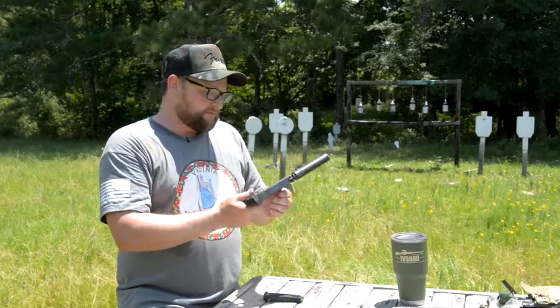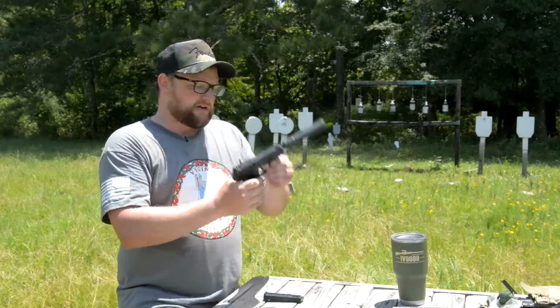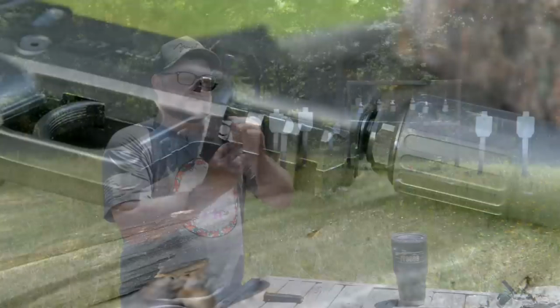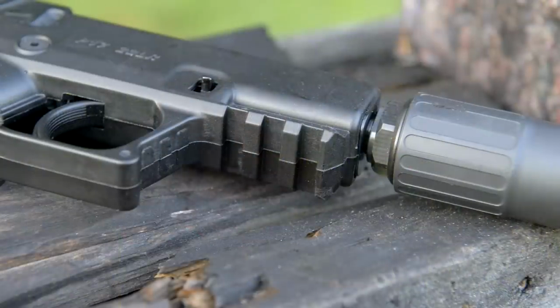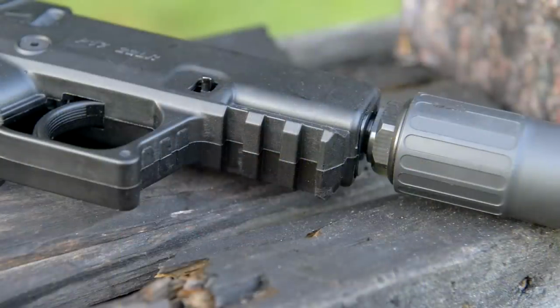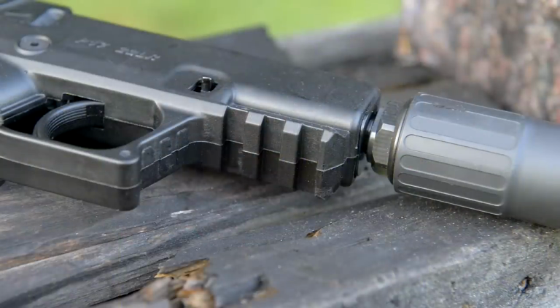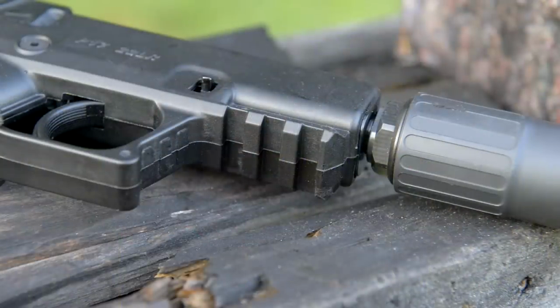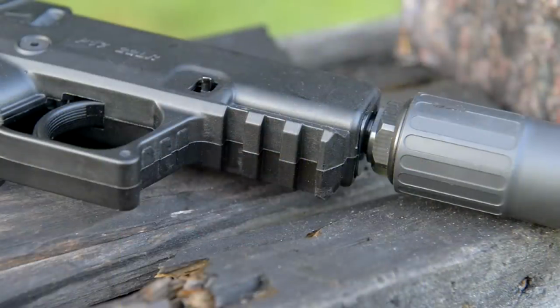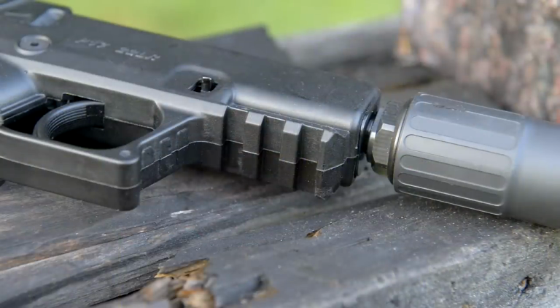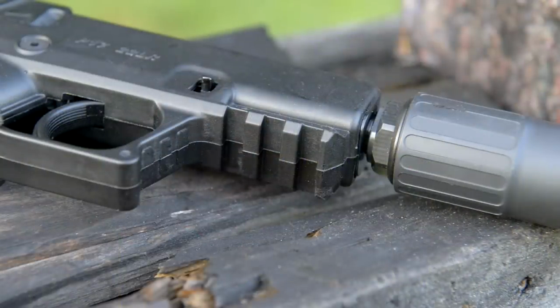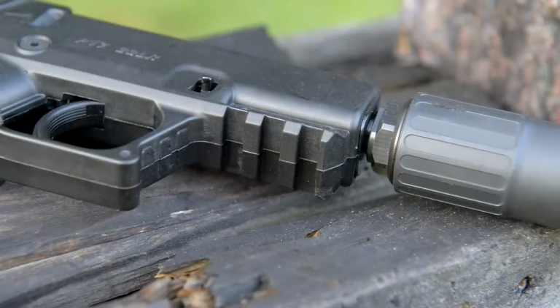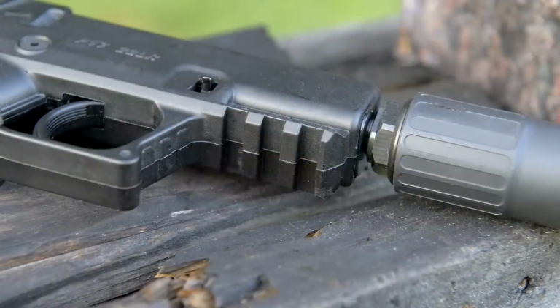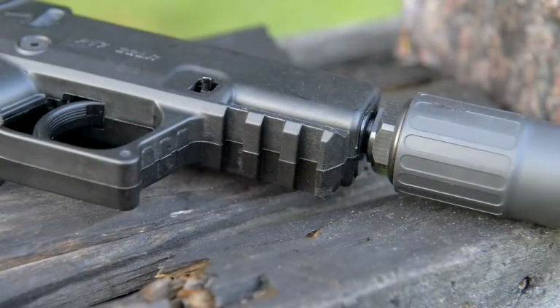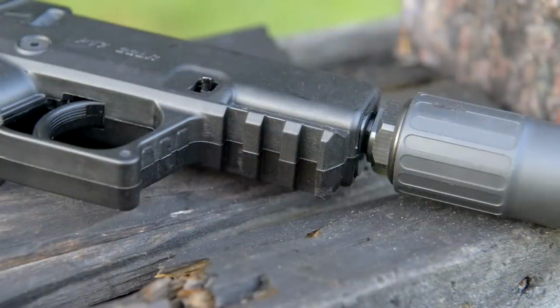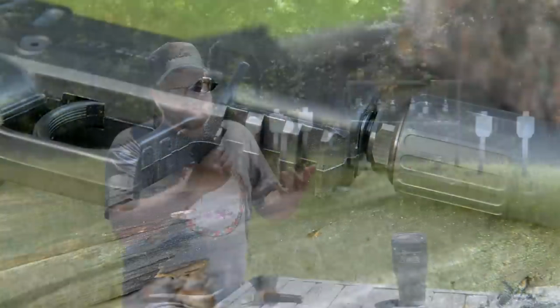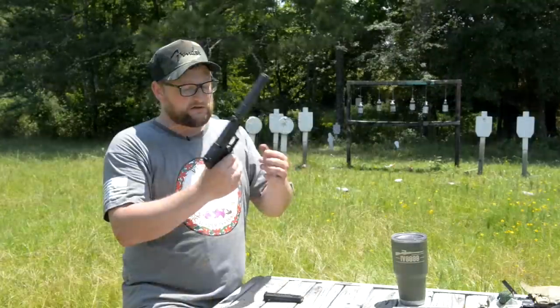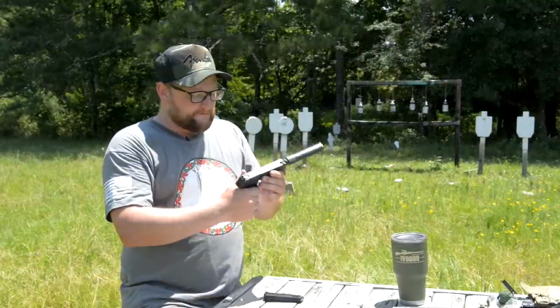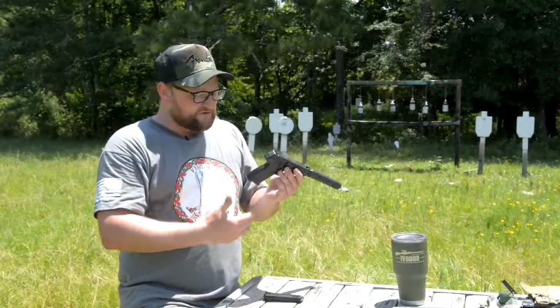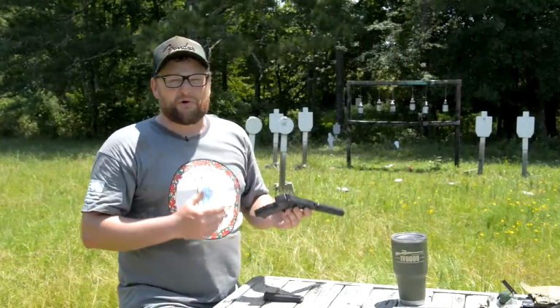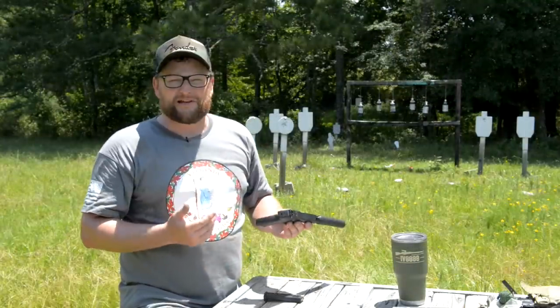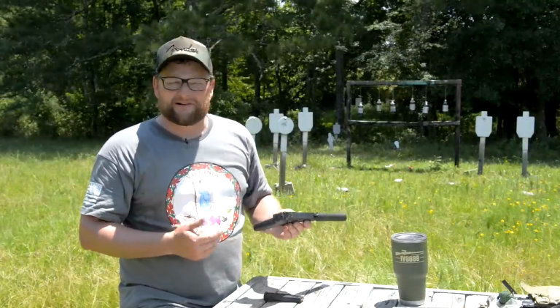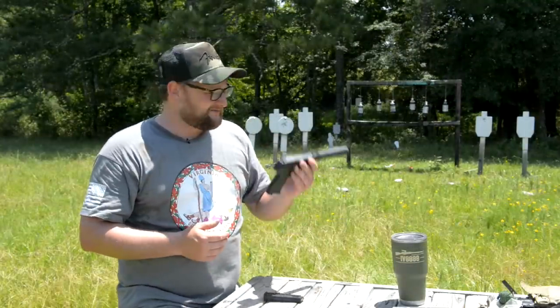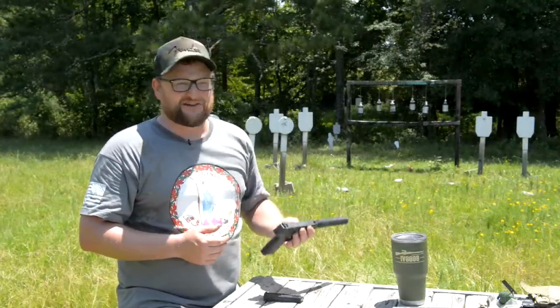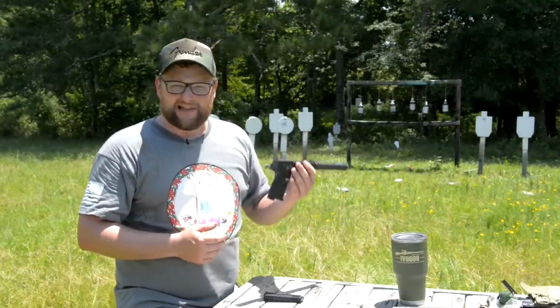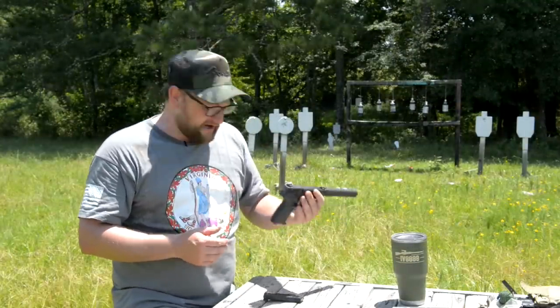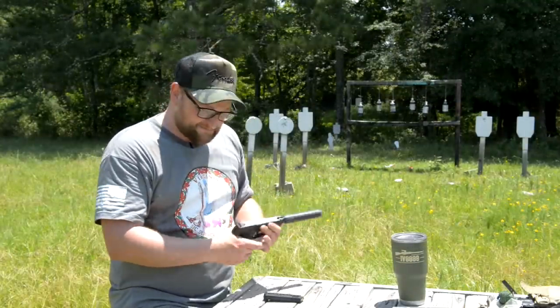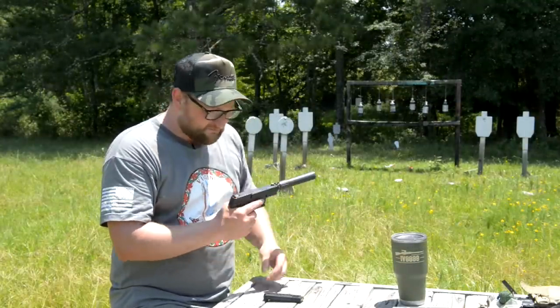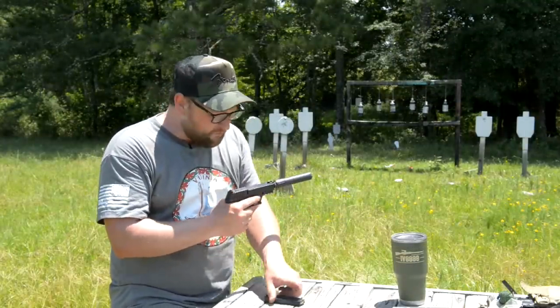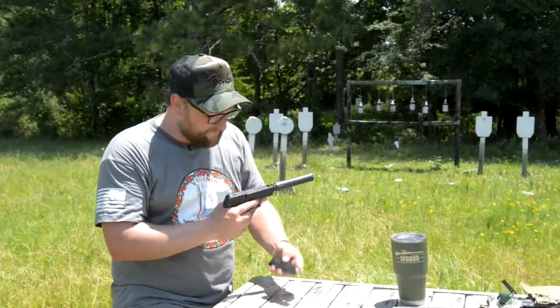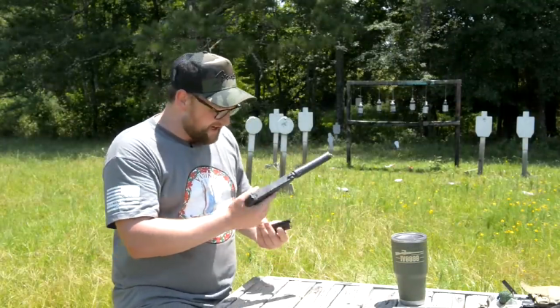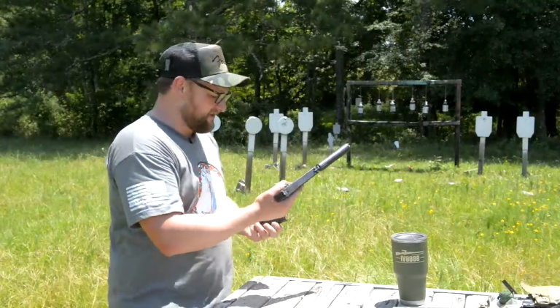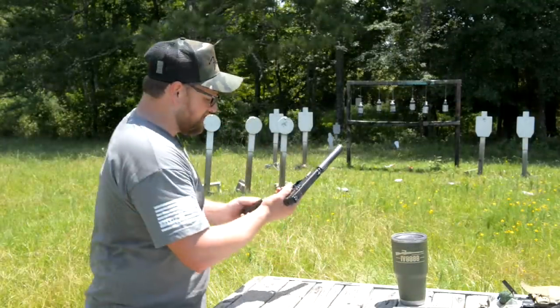You've got a little section of Picatinny rail on the bottom there if you want to run a light or a little laser. Just a great plinker. Lightweight. What a fantastic handgun.